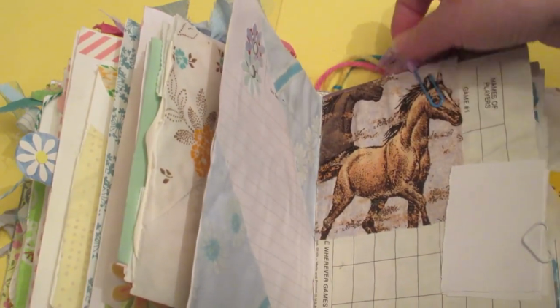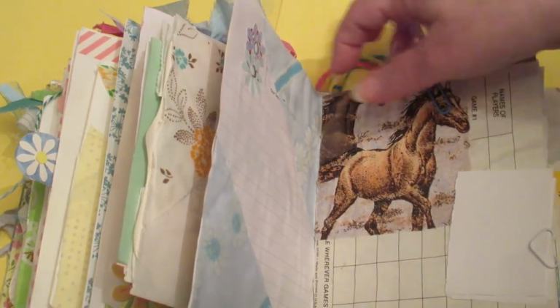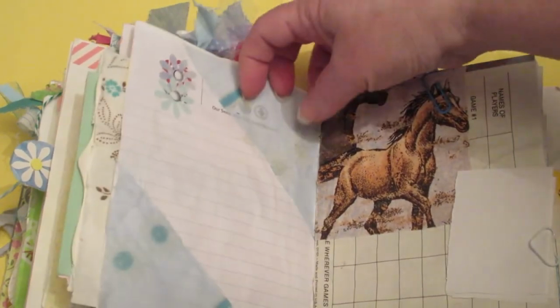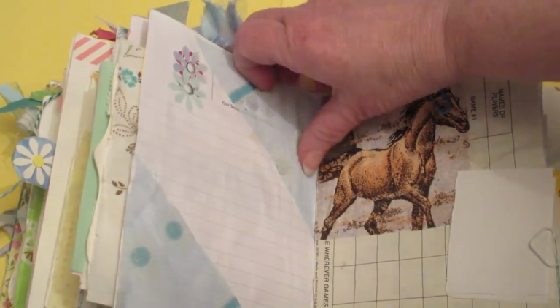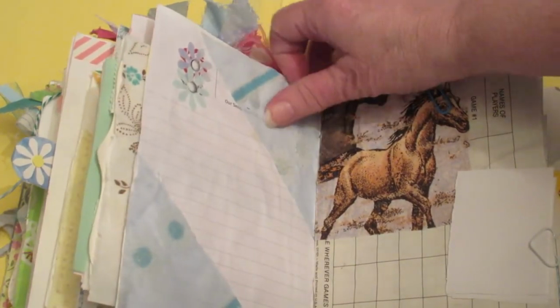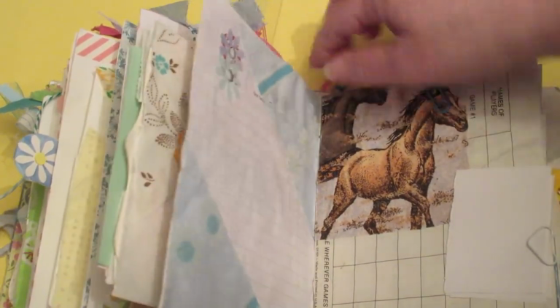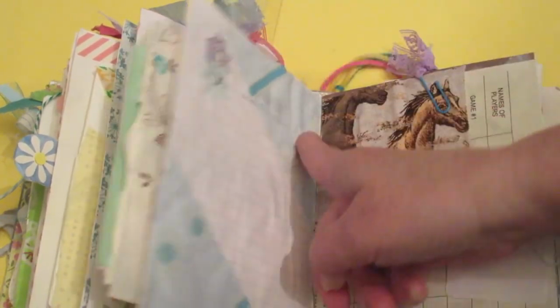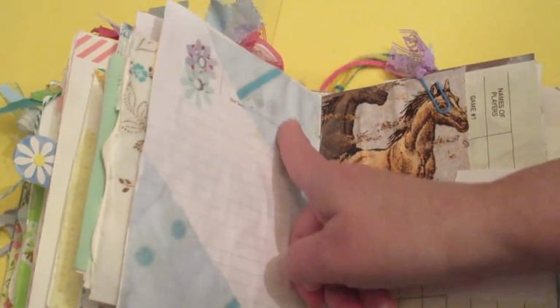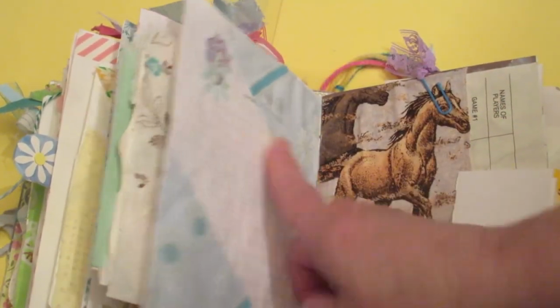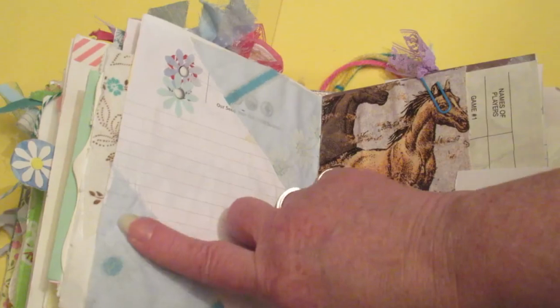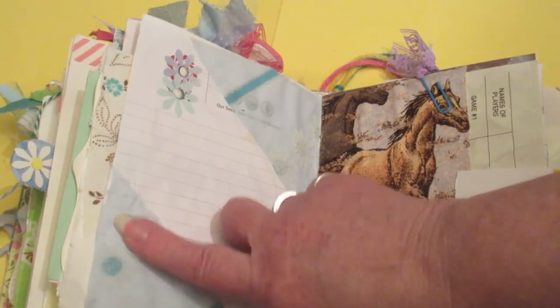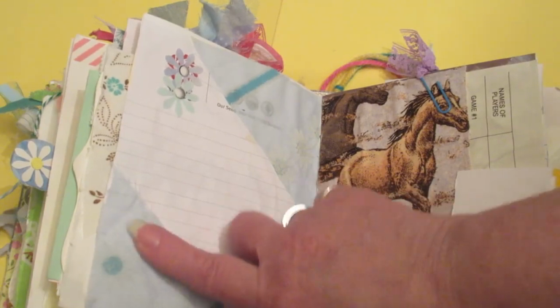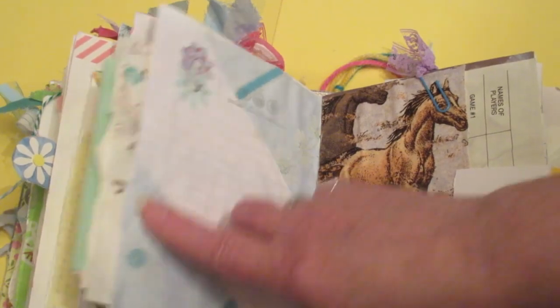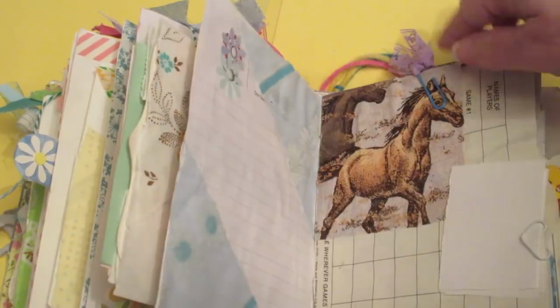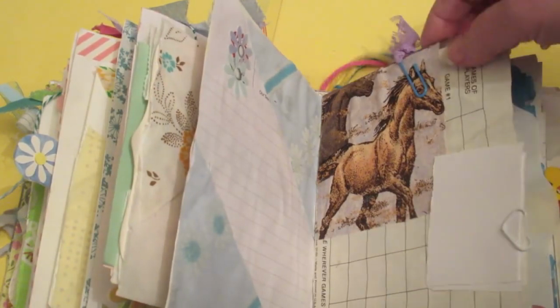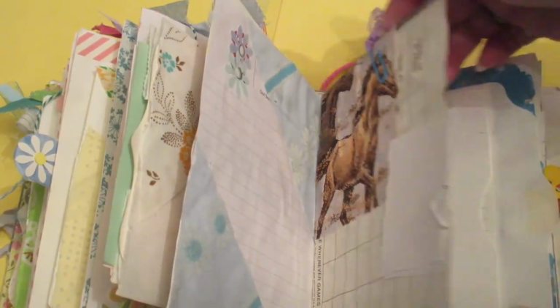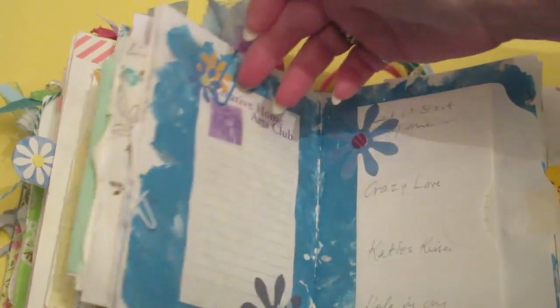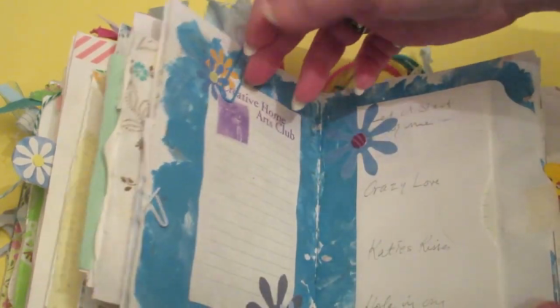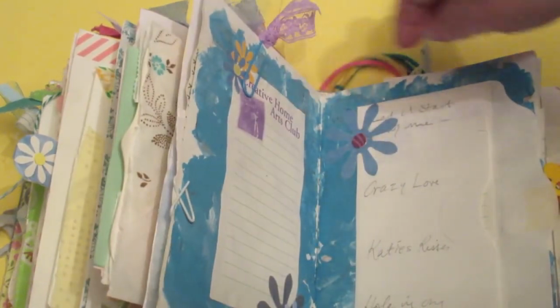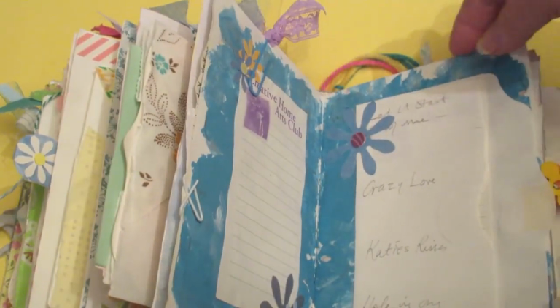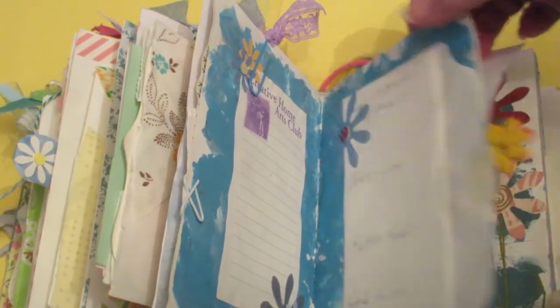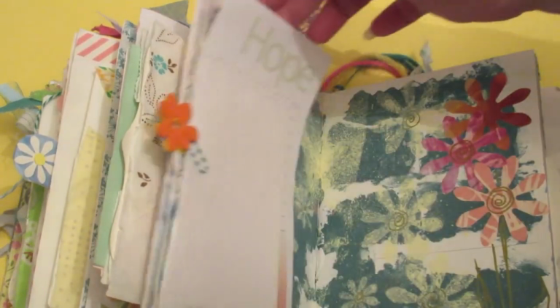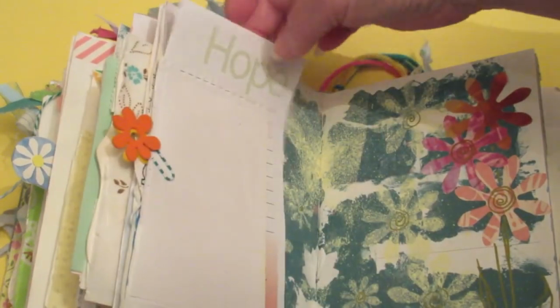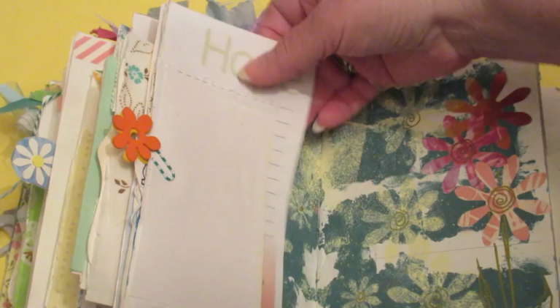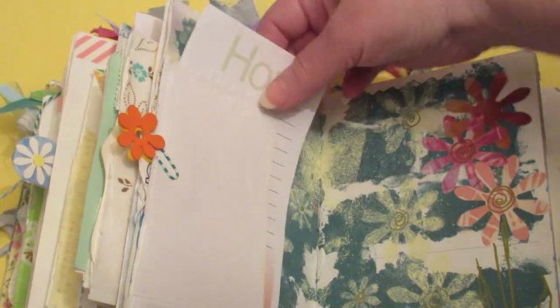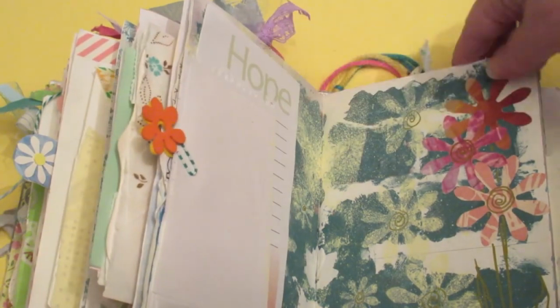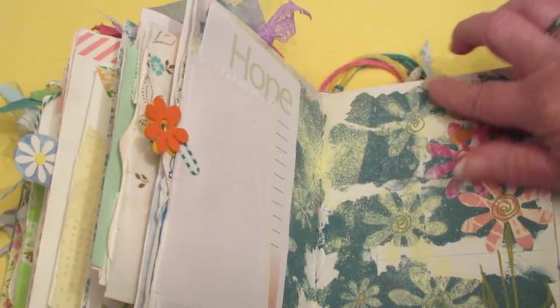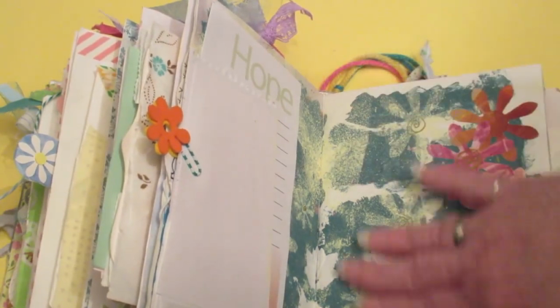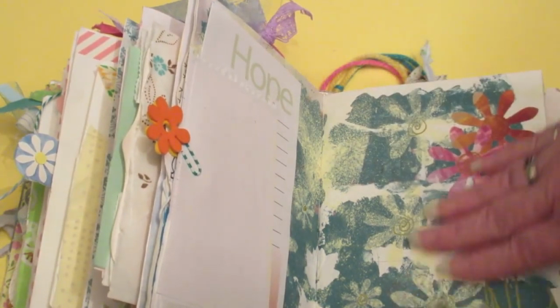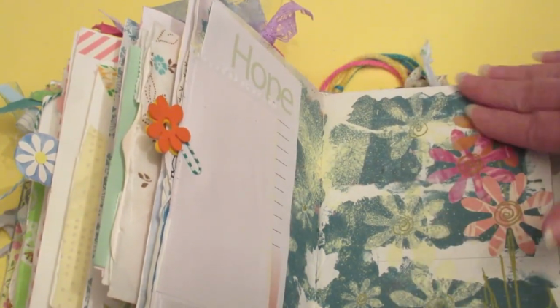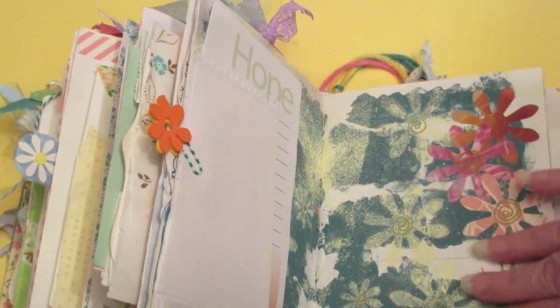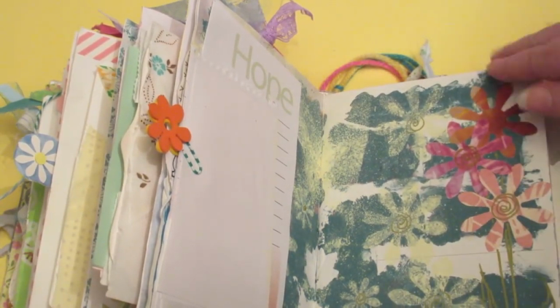Again, there's some of that fabulous fabric. It's got that velvety texture to it — it feels so wonderful. And just pages that were left over.